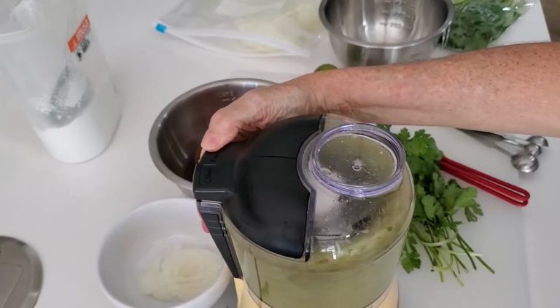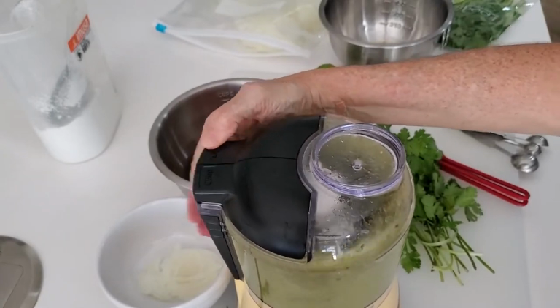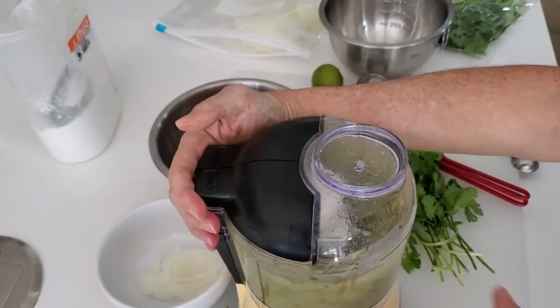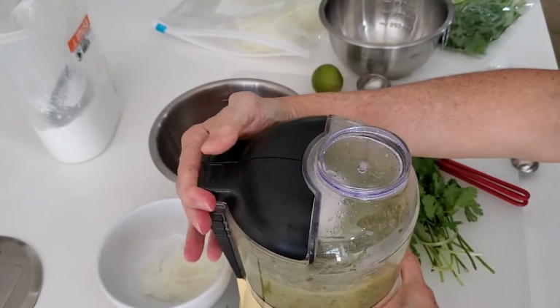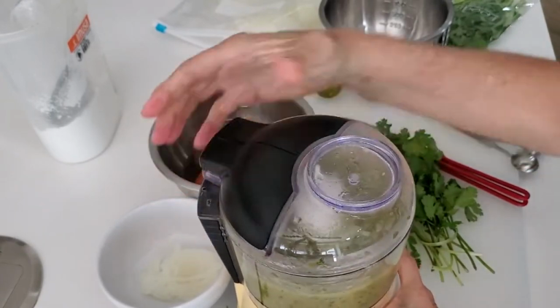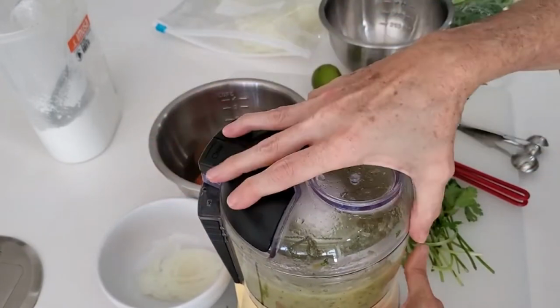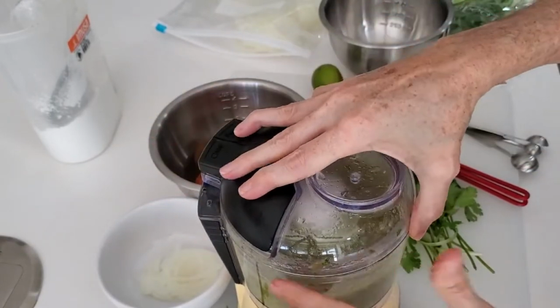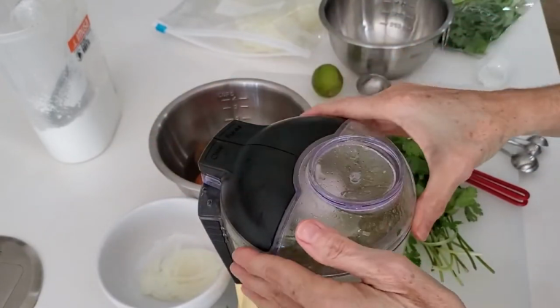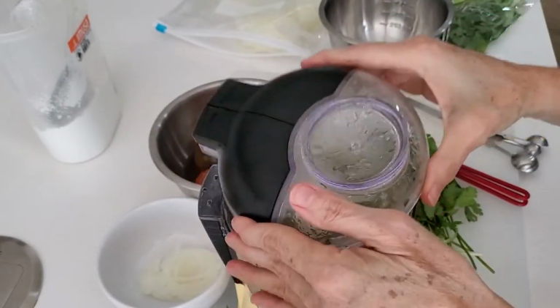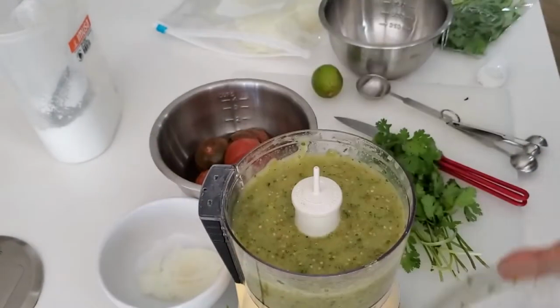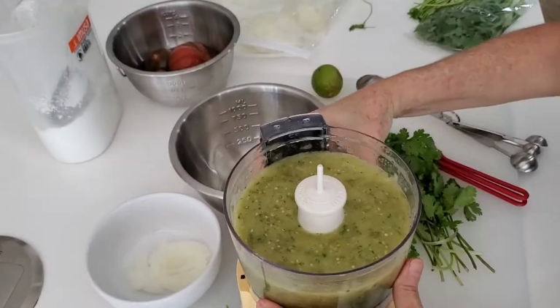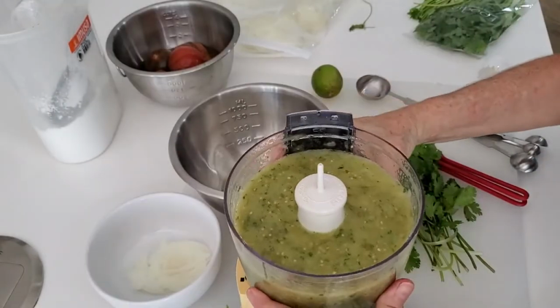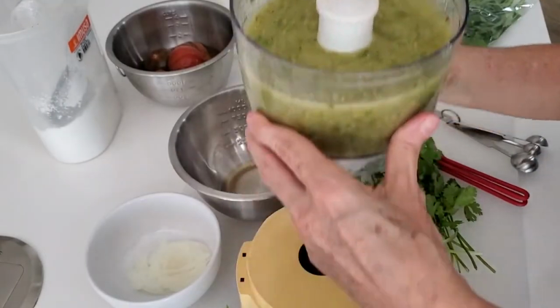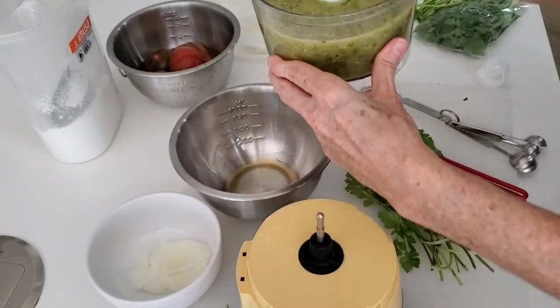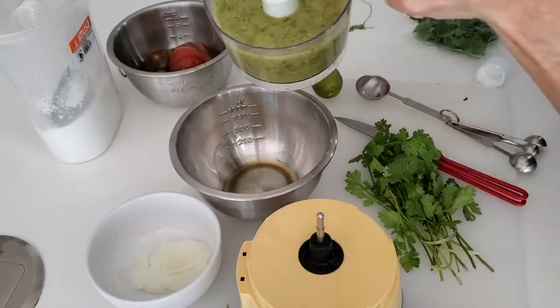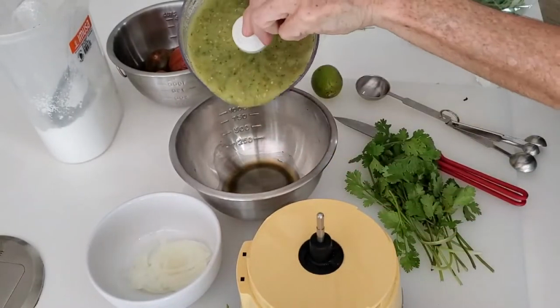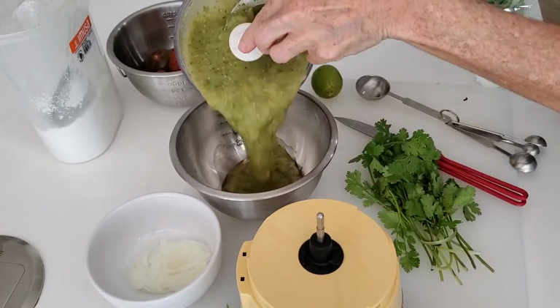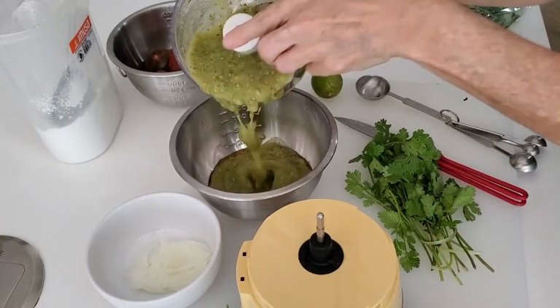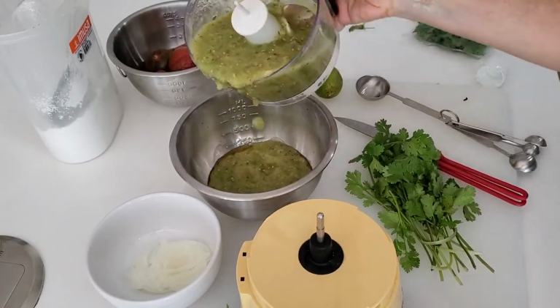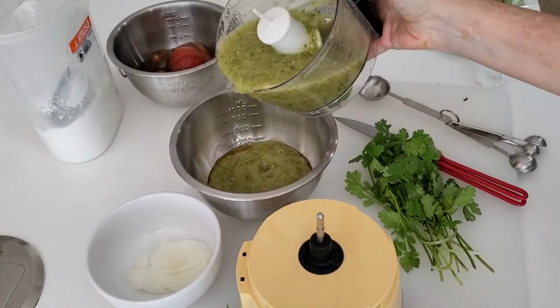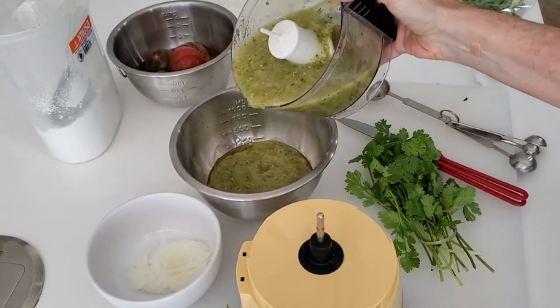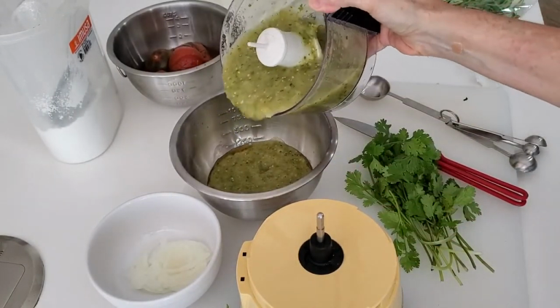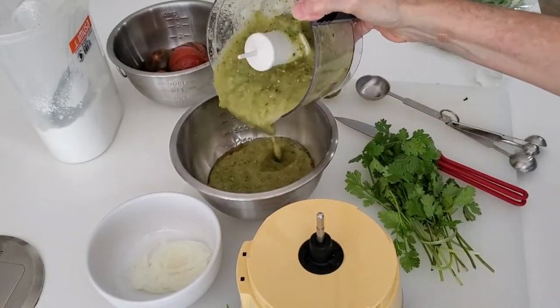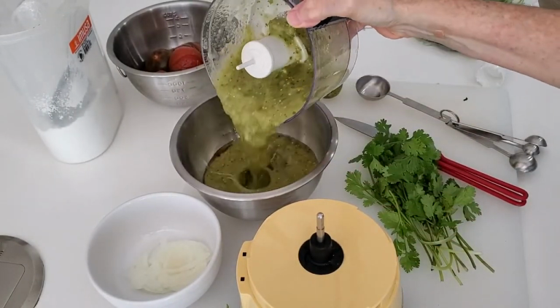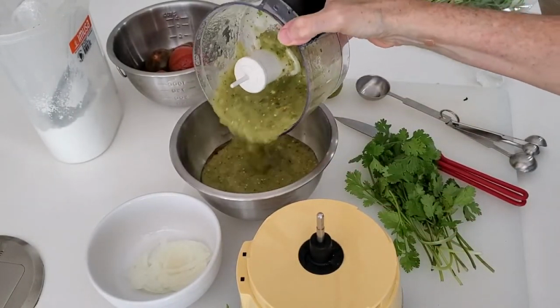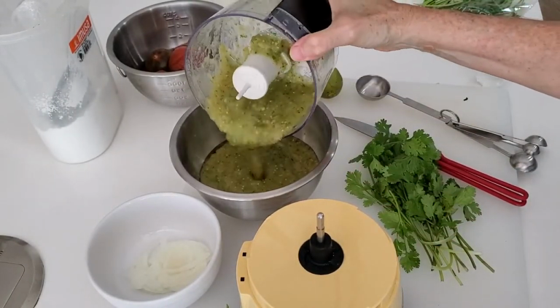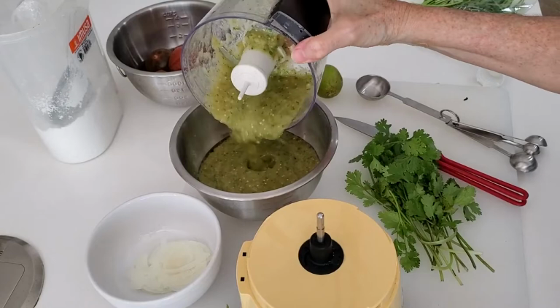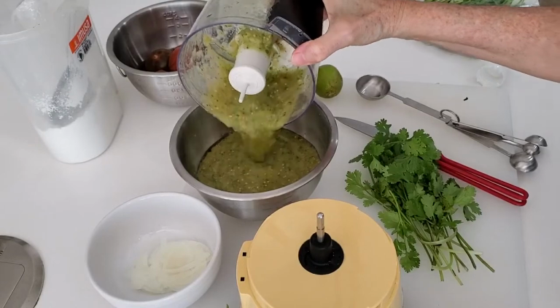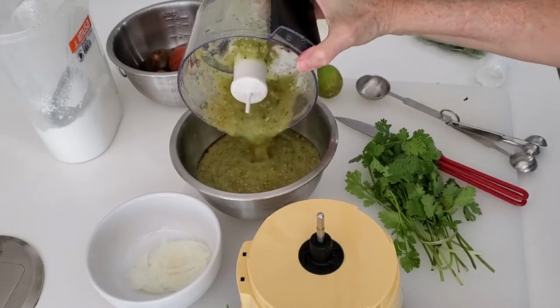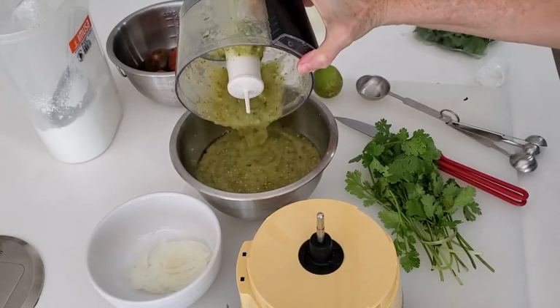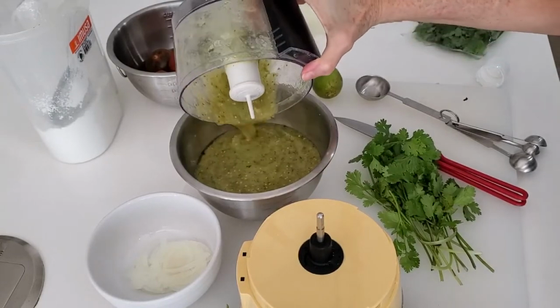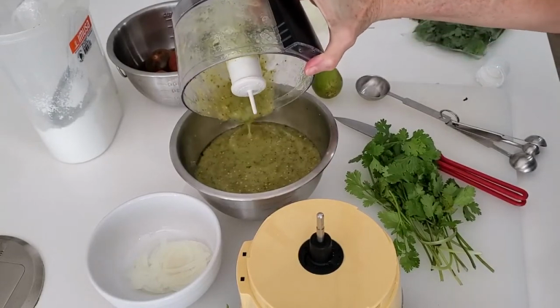We transfer the mix into the bowl where the tomatillos were. You see there was a dark liquid there? That's some of the roasted oils that the tomatillos let out once you take them off the pan.